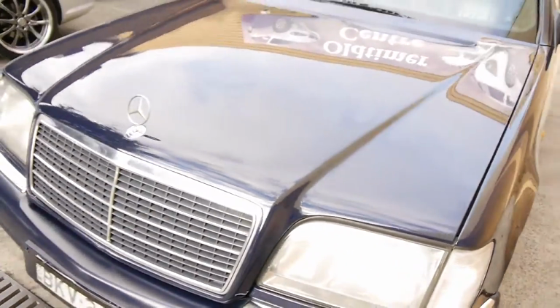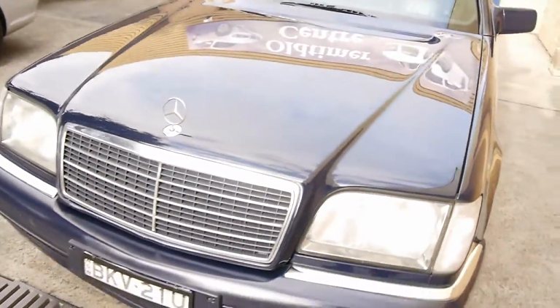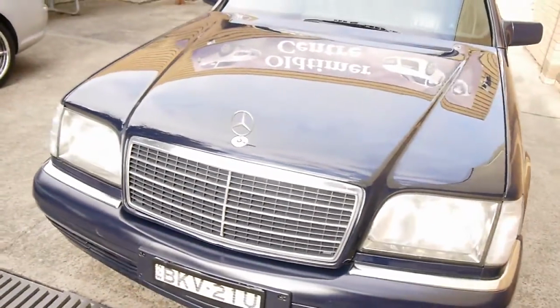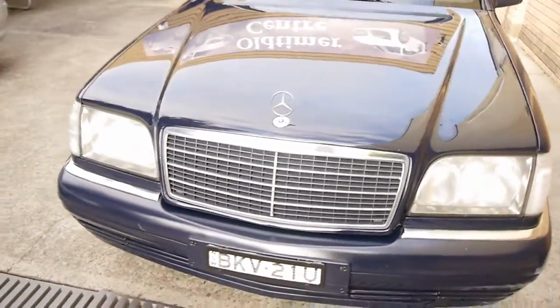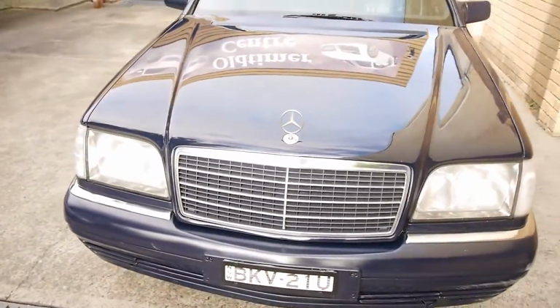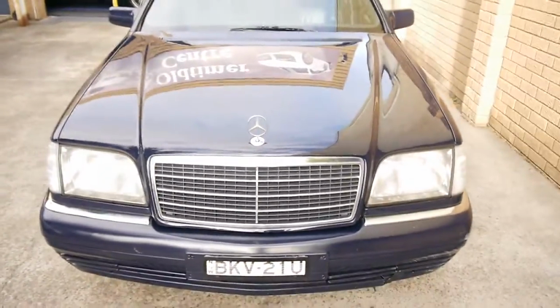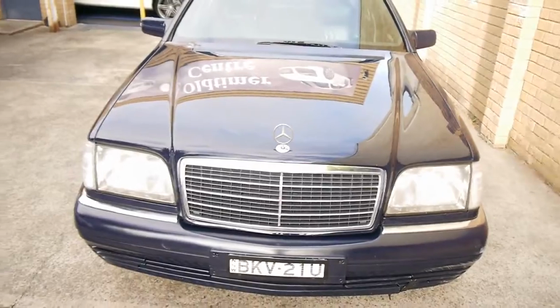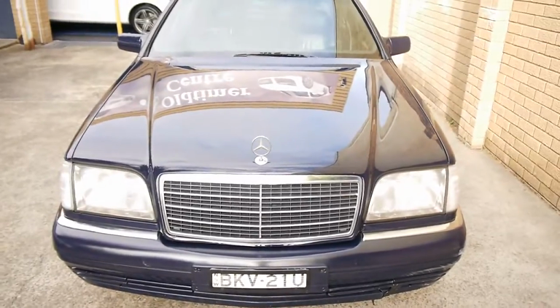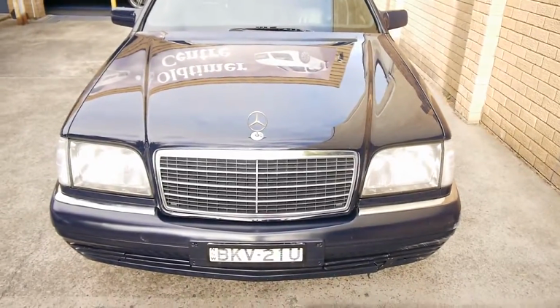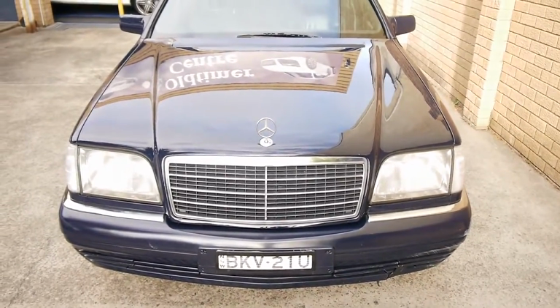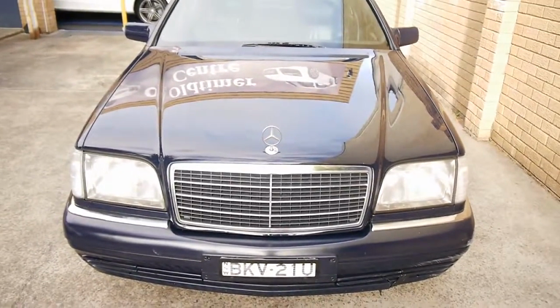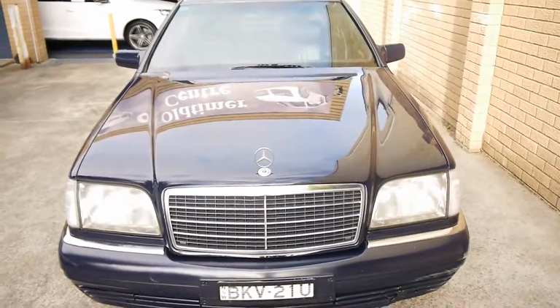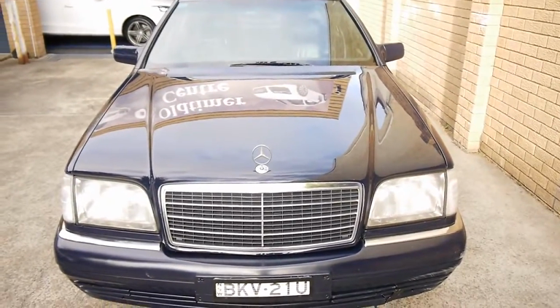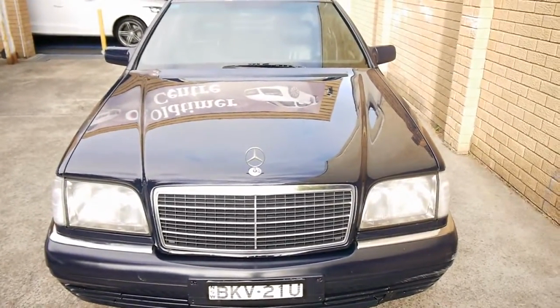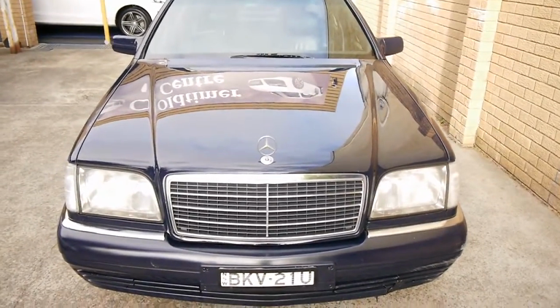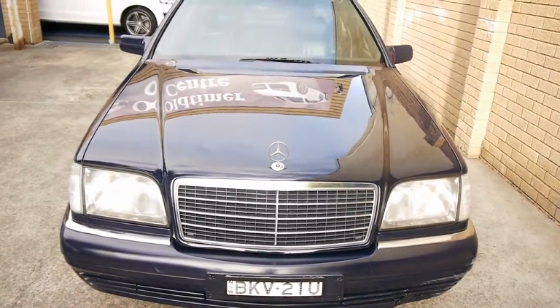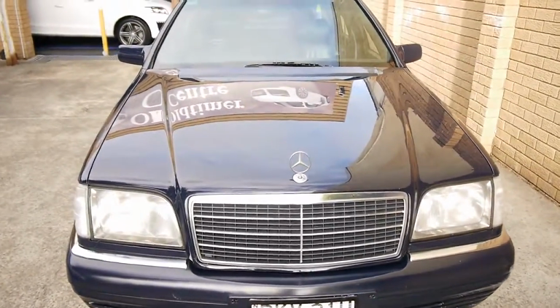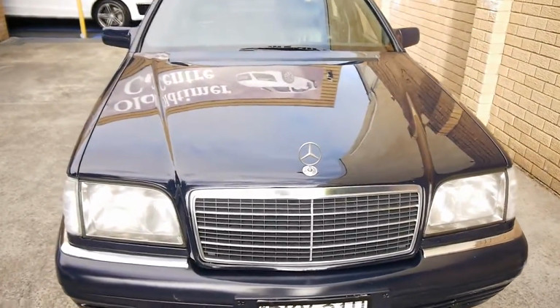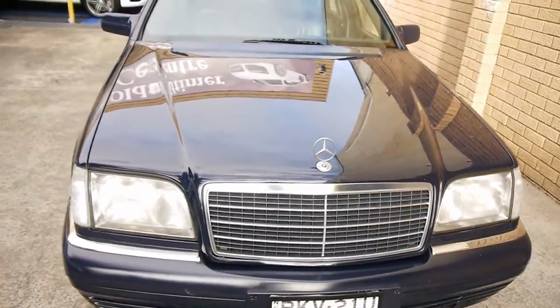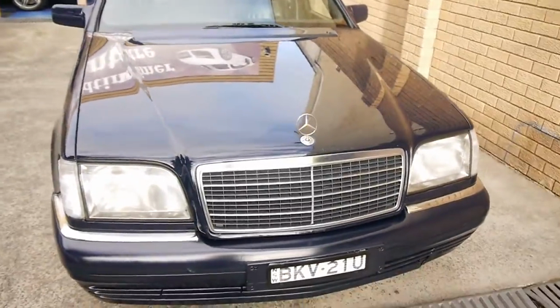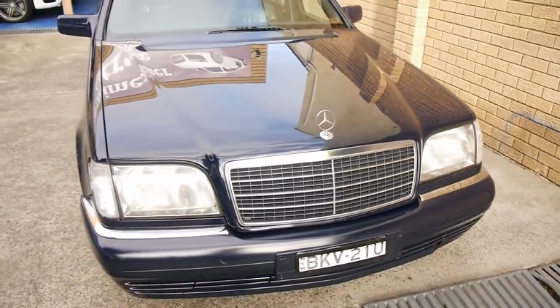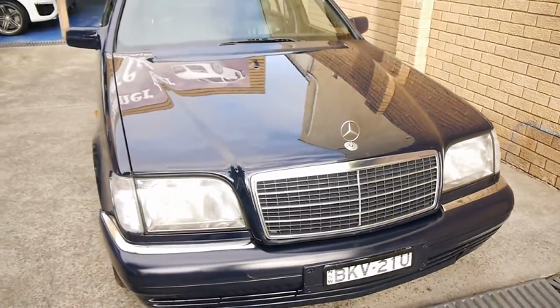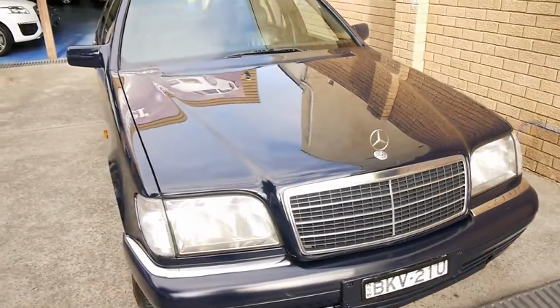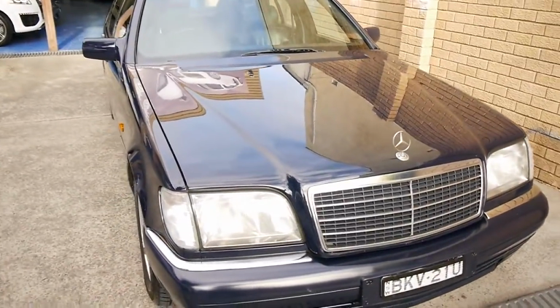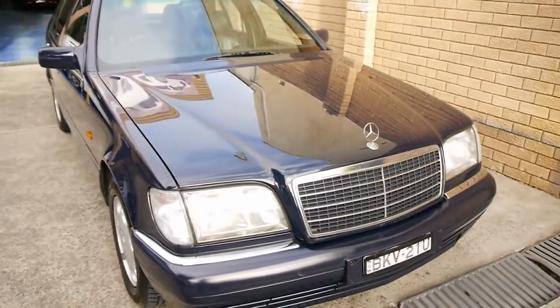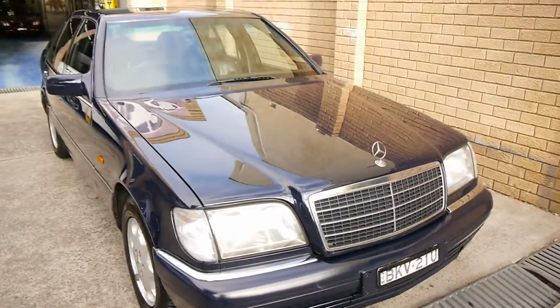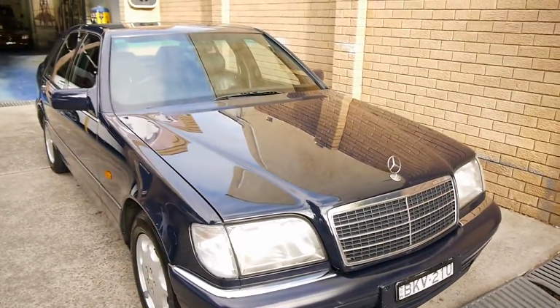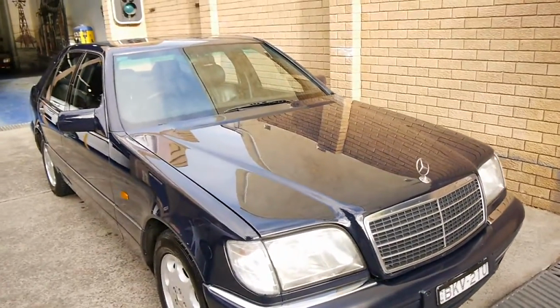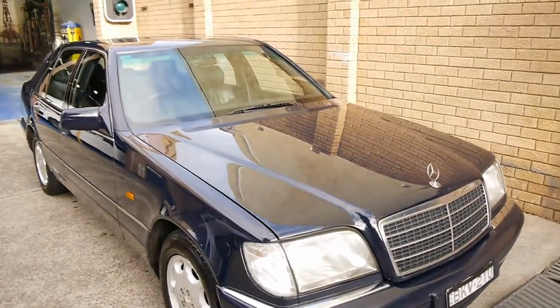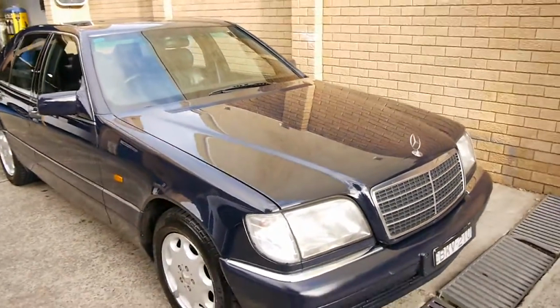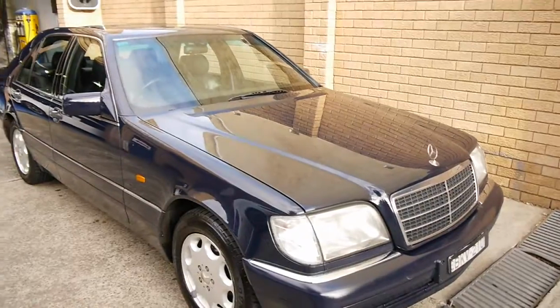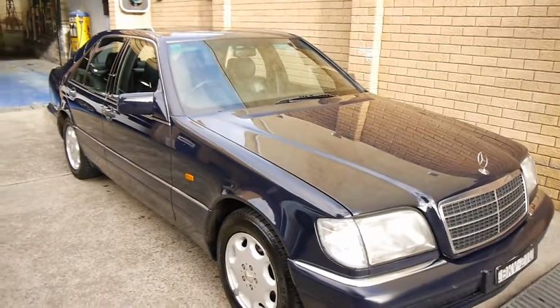This example has 269,000 really well-documented kilometres, and they are country kilometres. The car has lived its life in Orange, which is why it's in such nice condition.